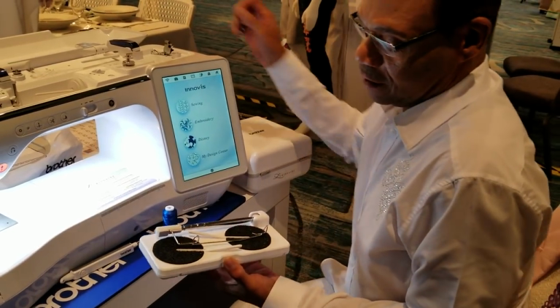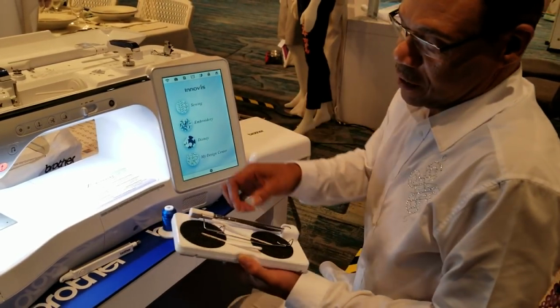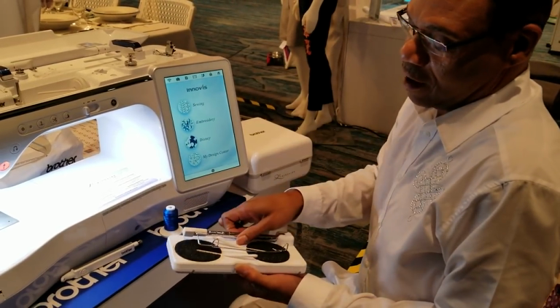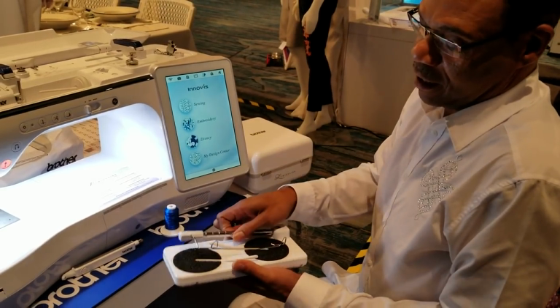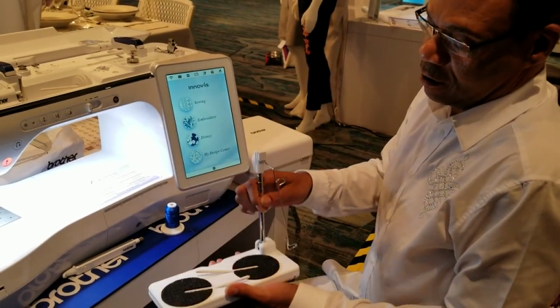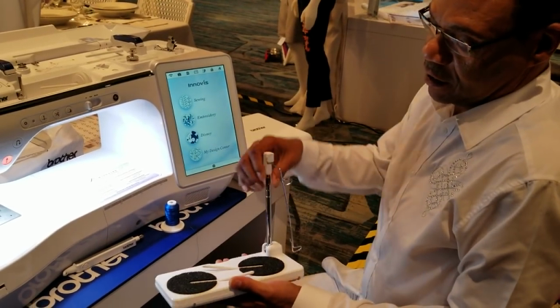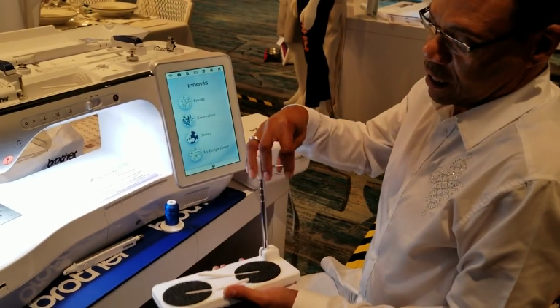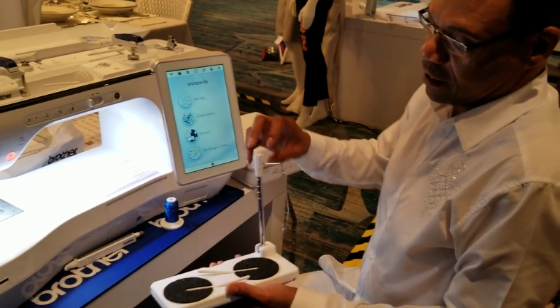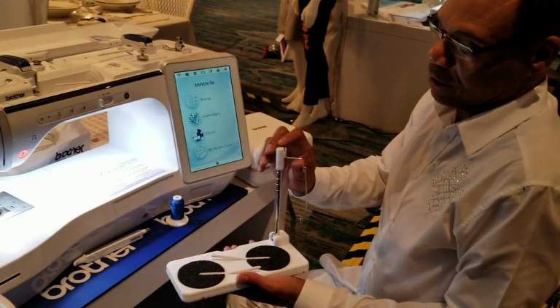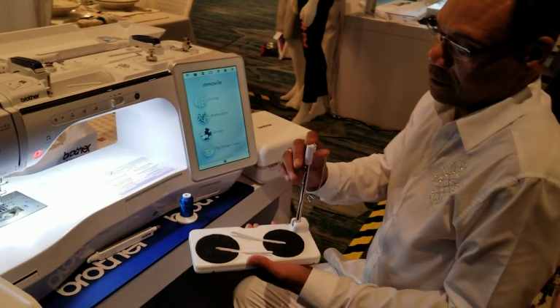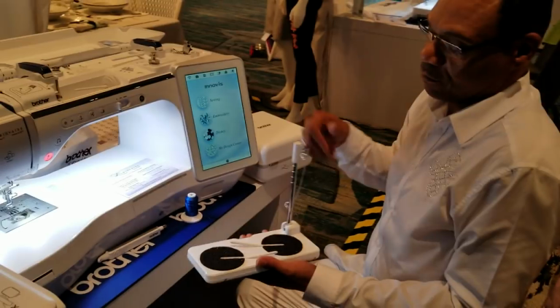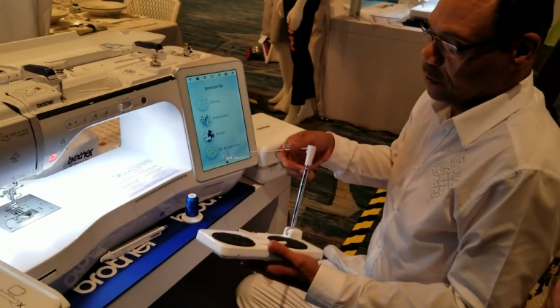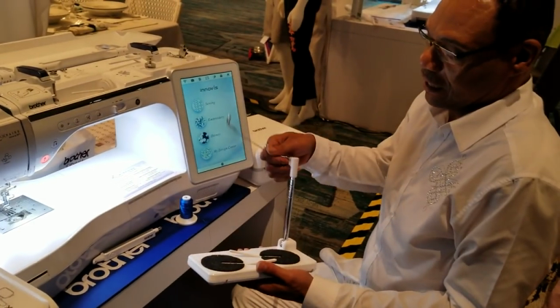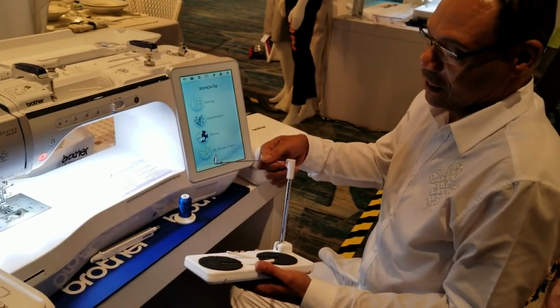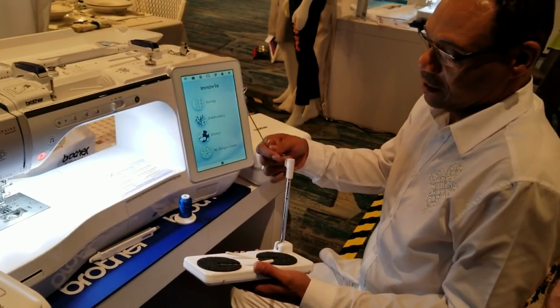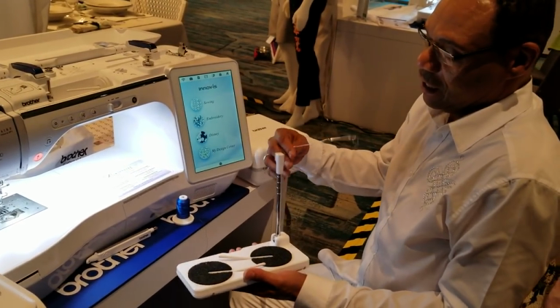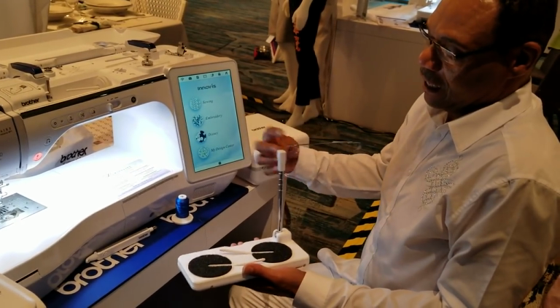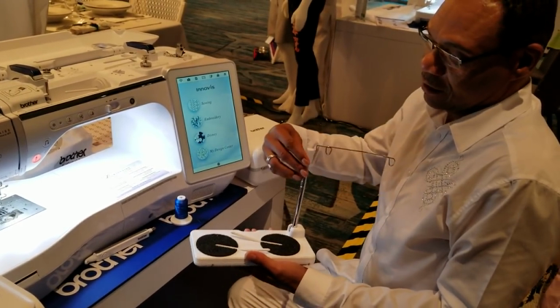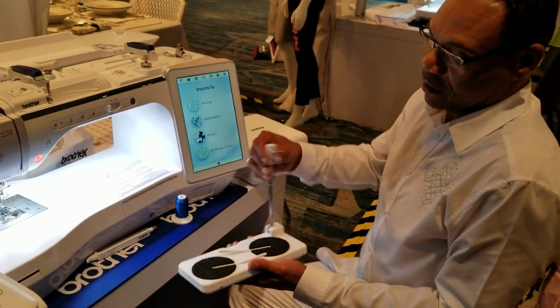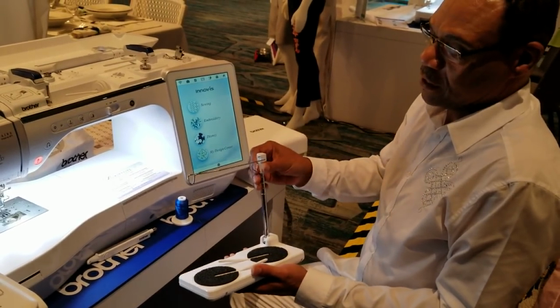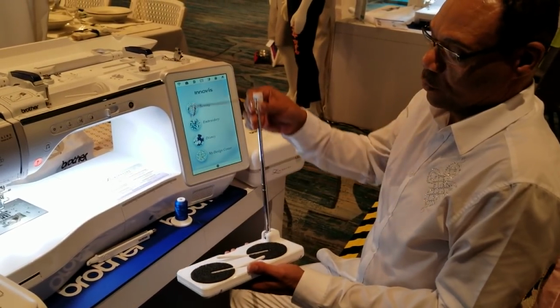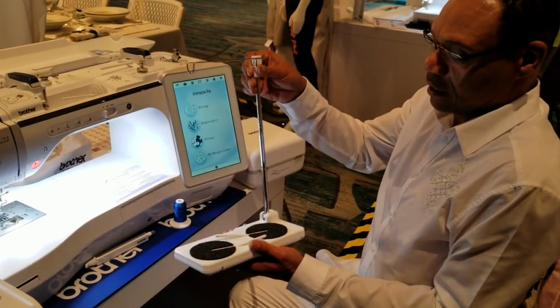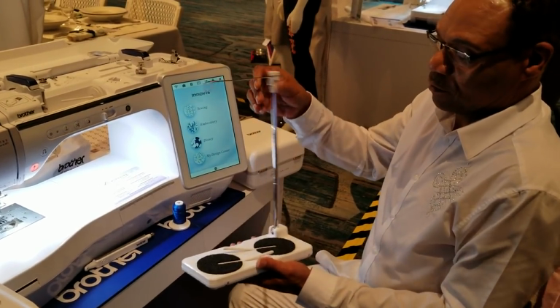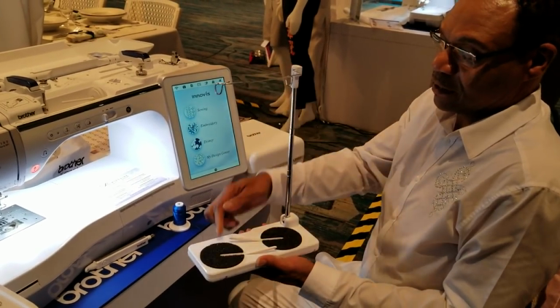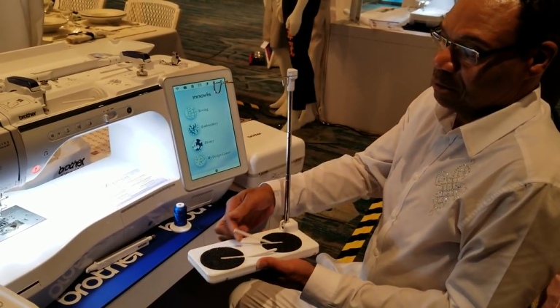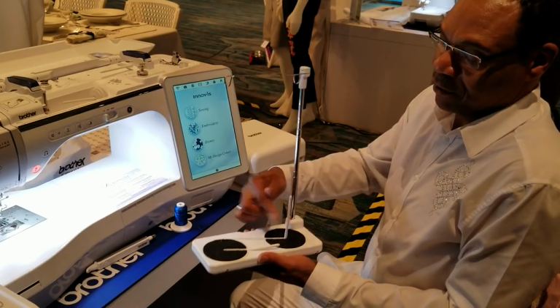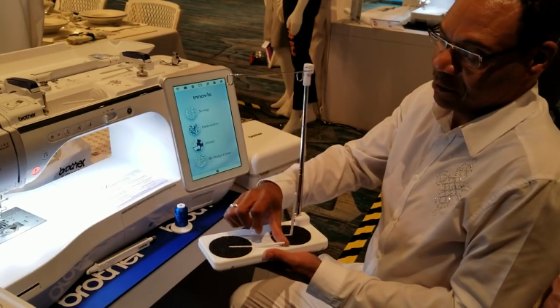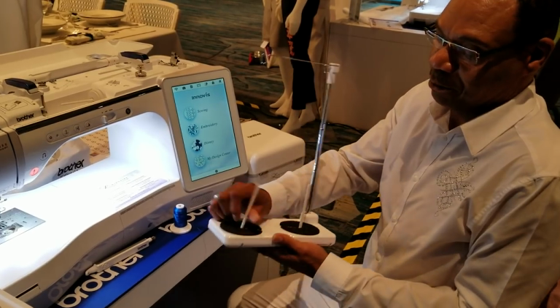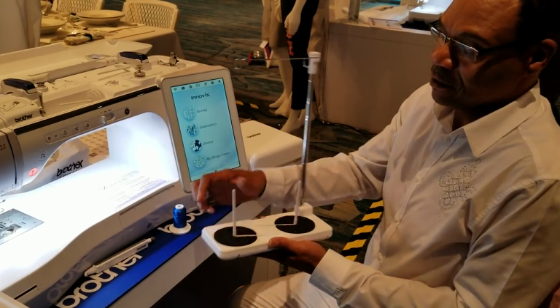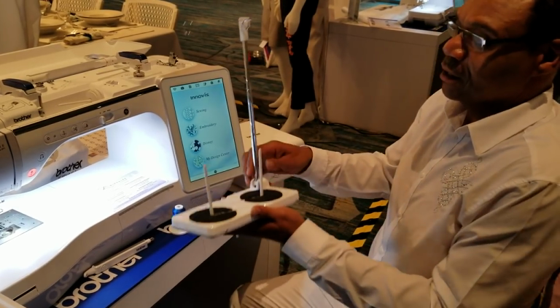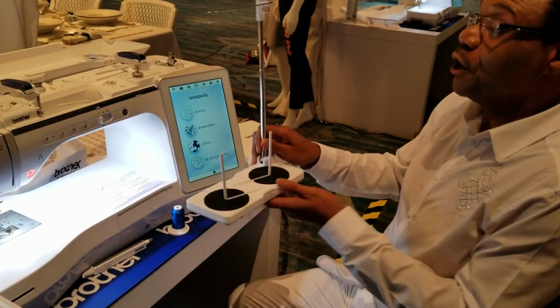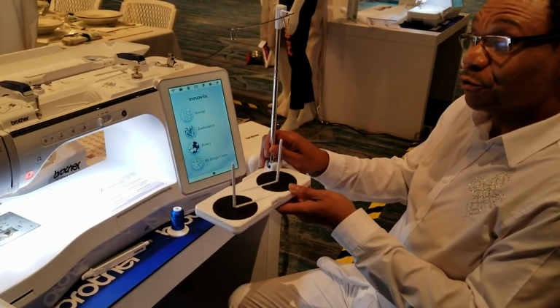Notice how it all just stays together — pumps out really nice and easily. I'm going to twist, raise the built-in spool pins — no screws.